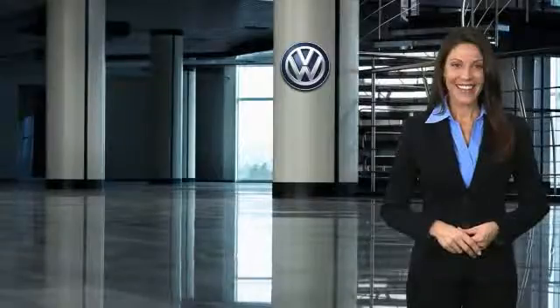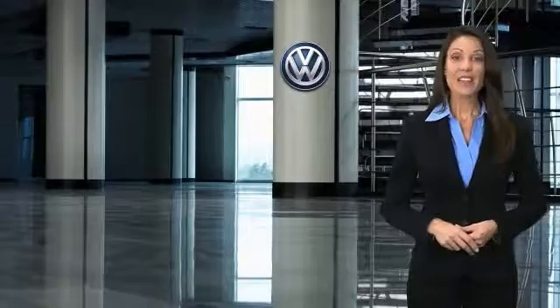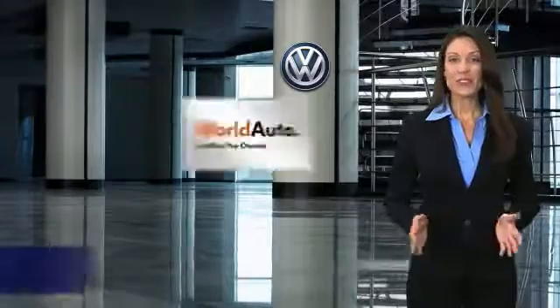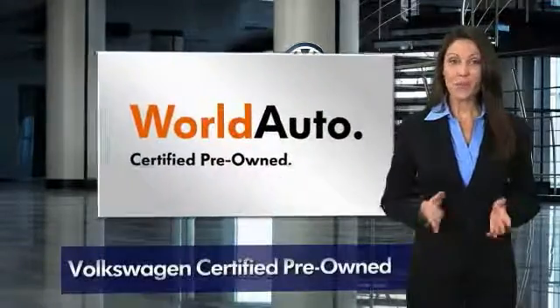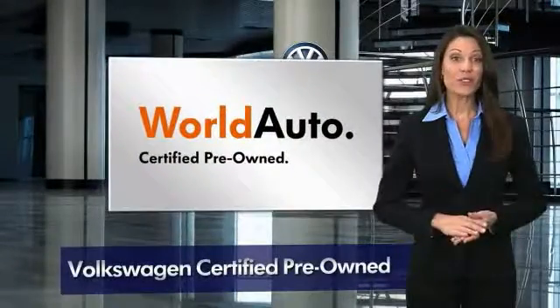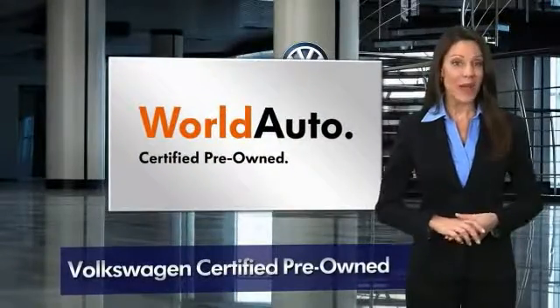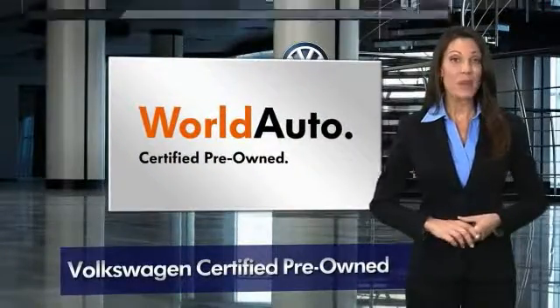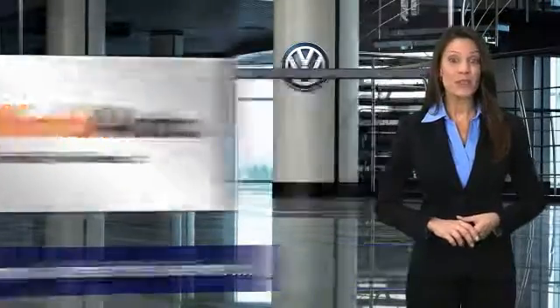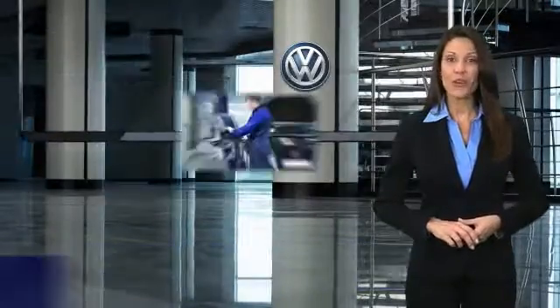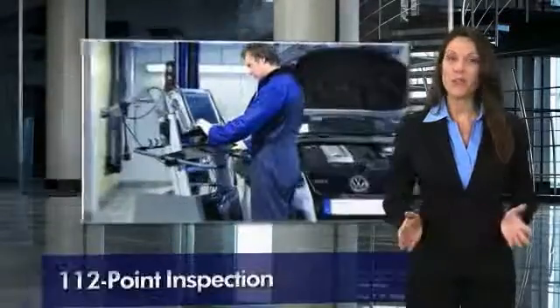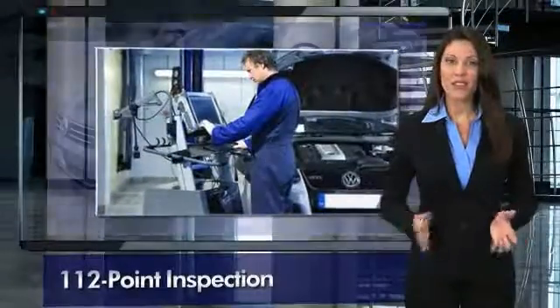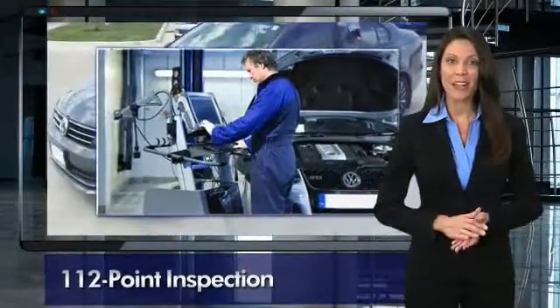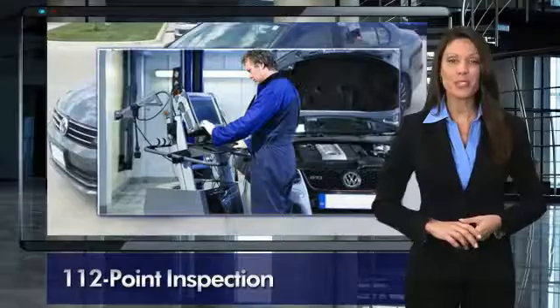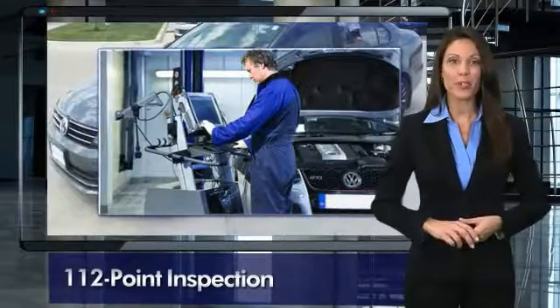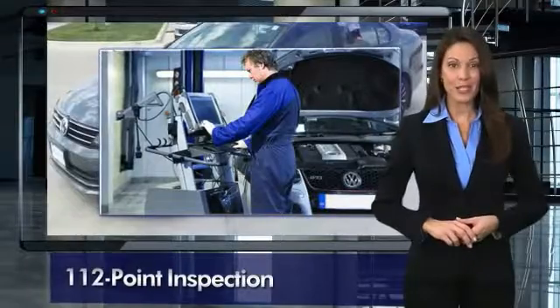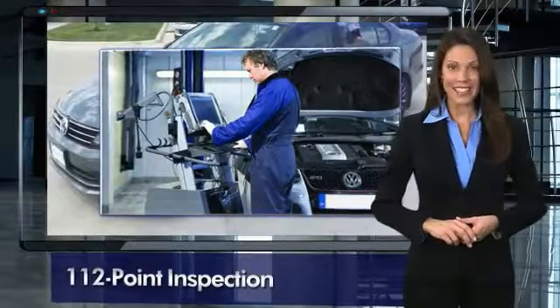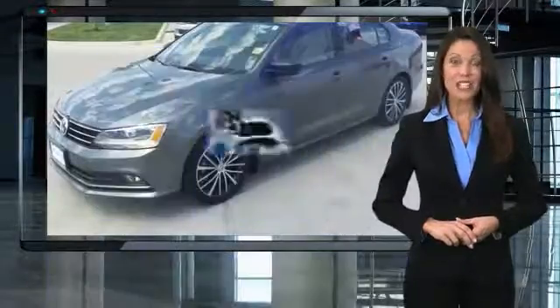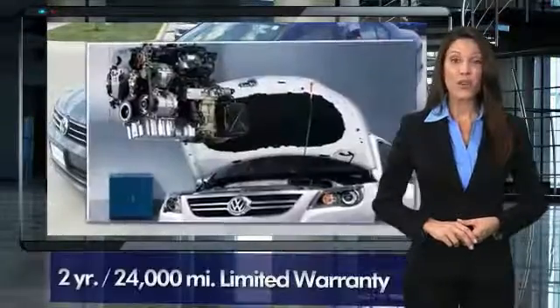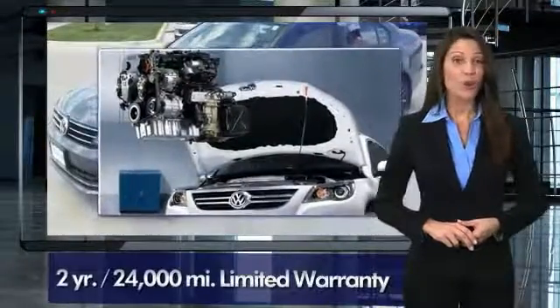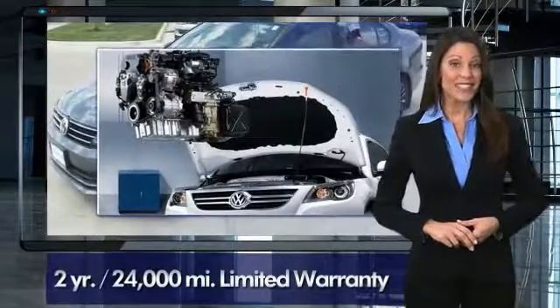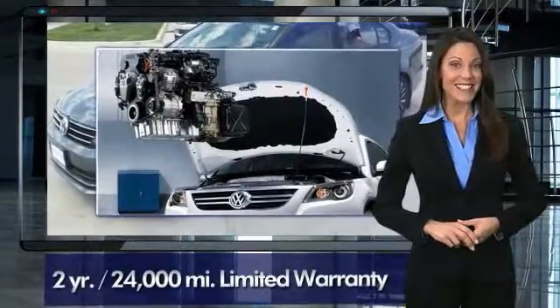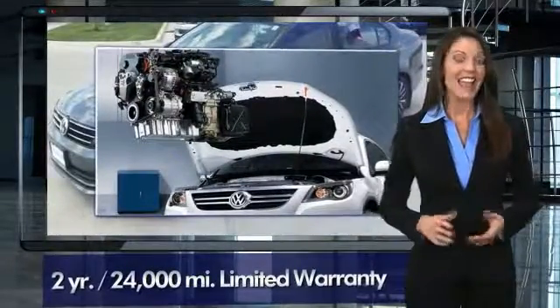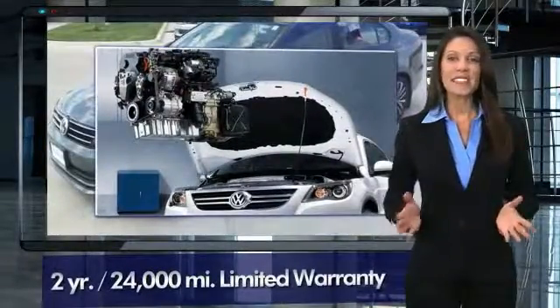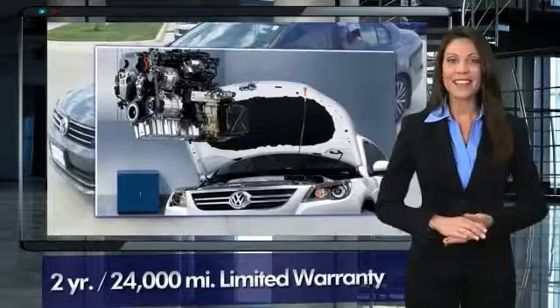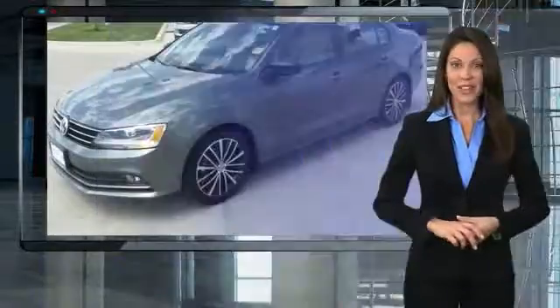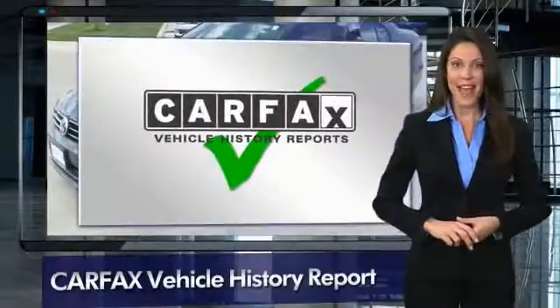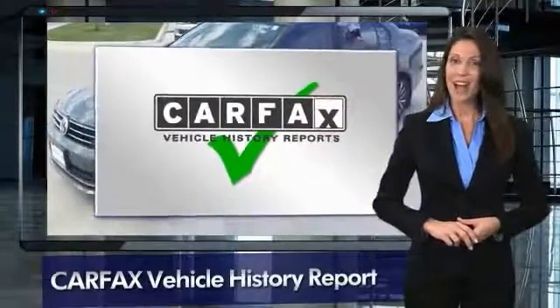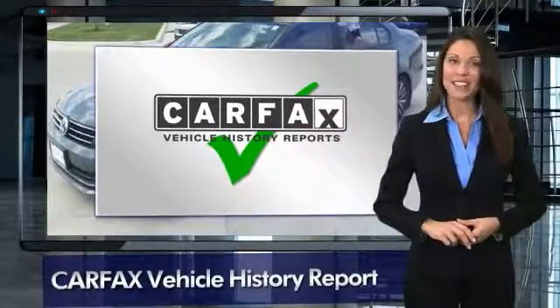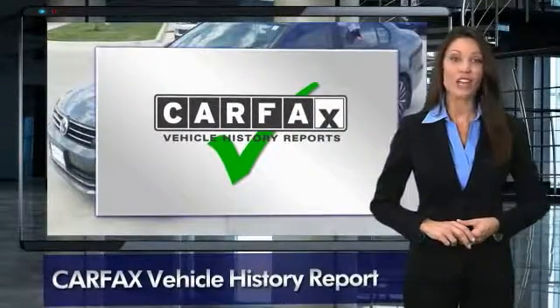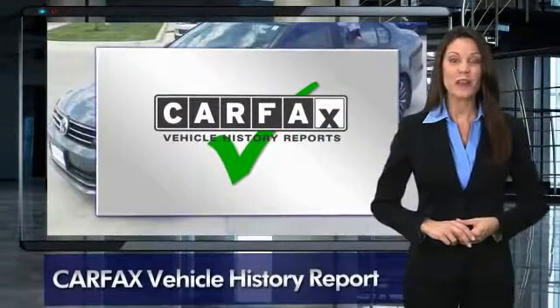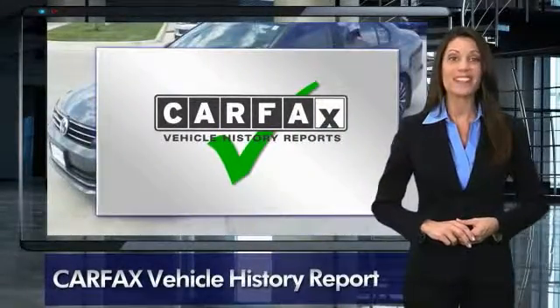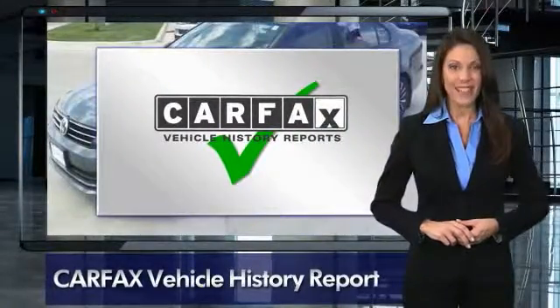Every certified pre-owned Volkswagen comes with a two-year or $24,000 bumper-to-bumper limited warranty, 24-hour roadside assistance, and peace of mind knowing that it passed a comprehensive 112-point inspection.